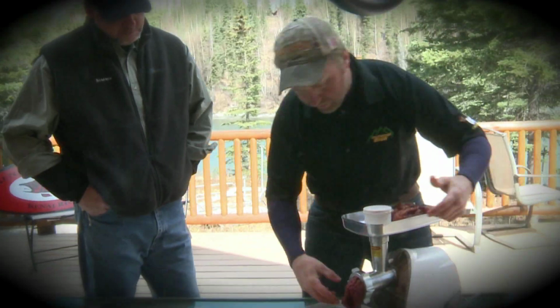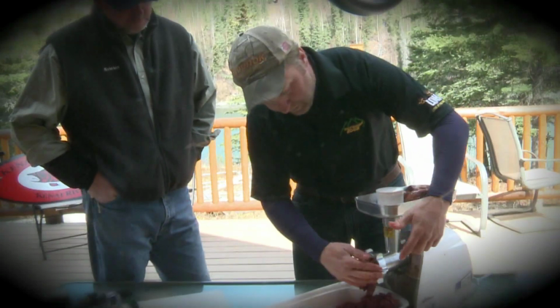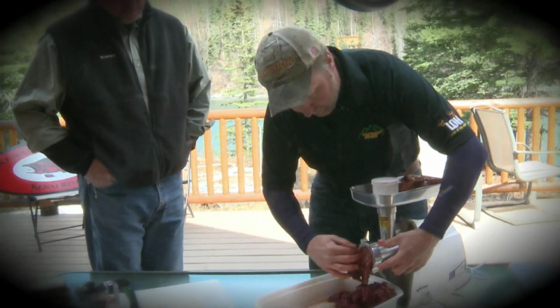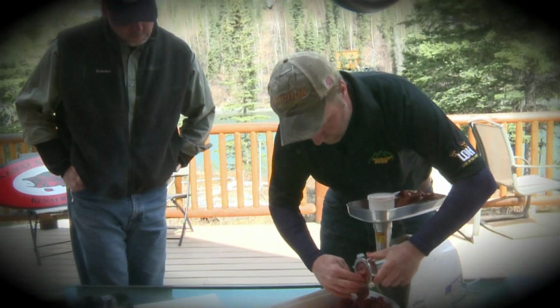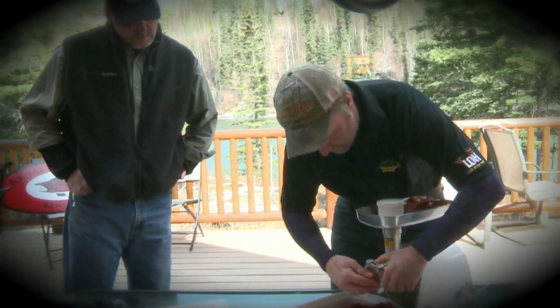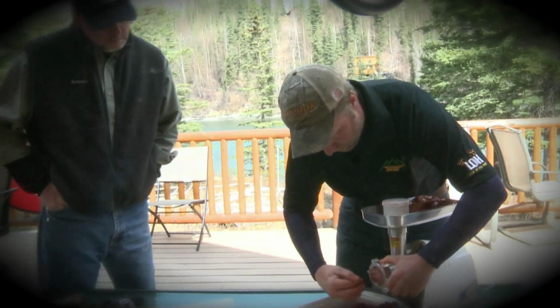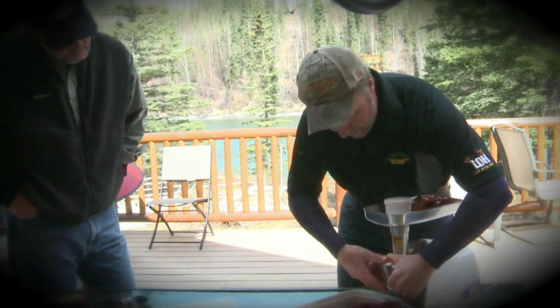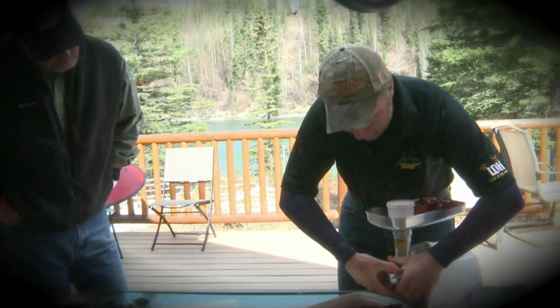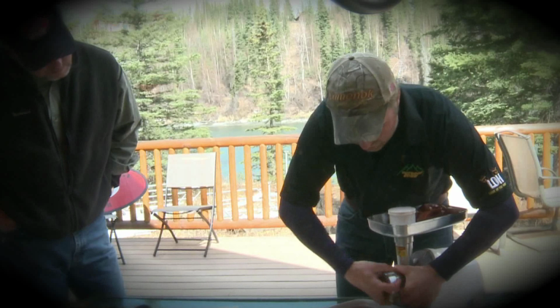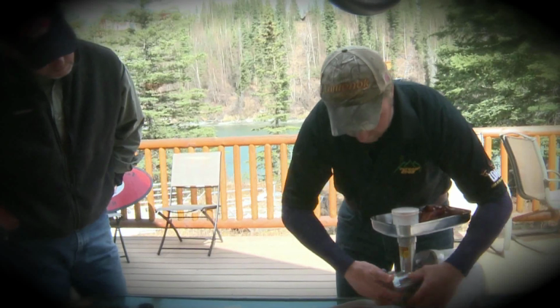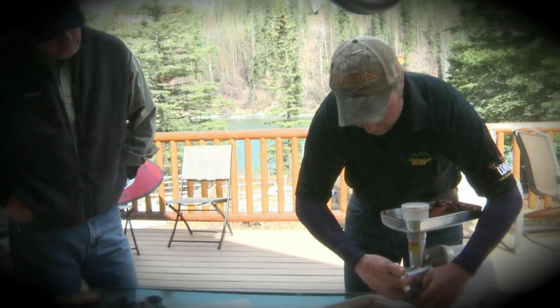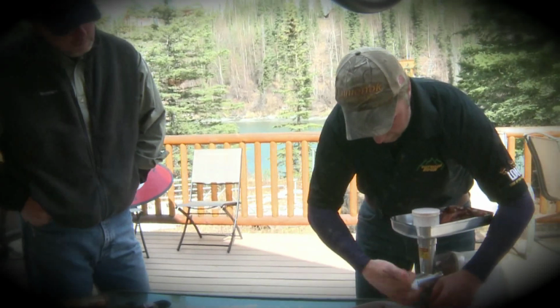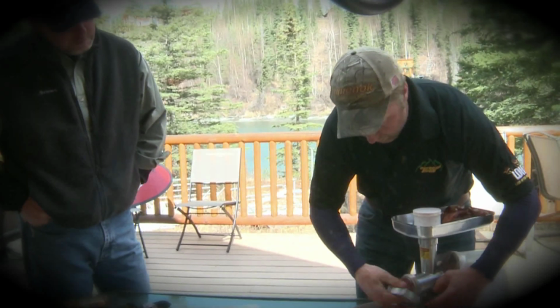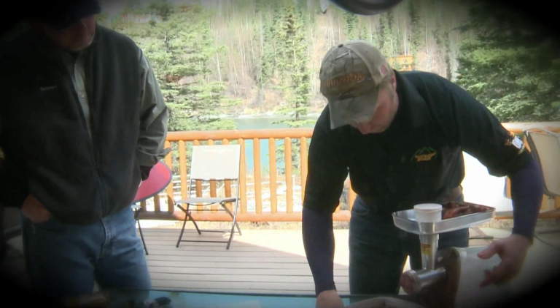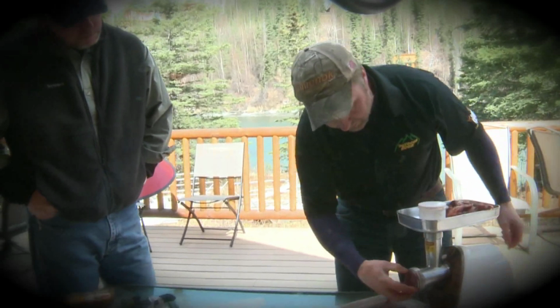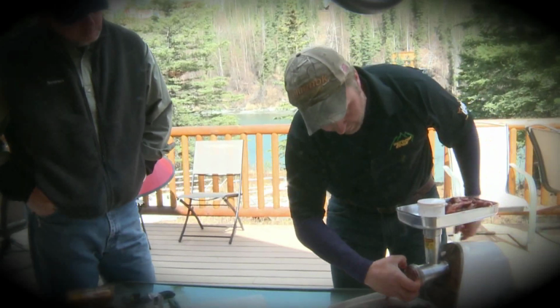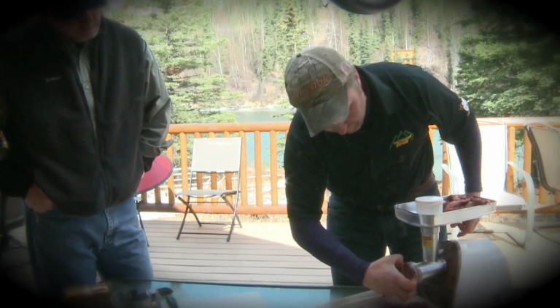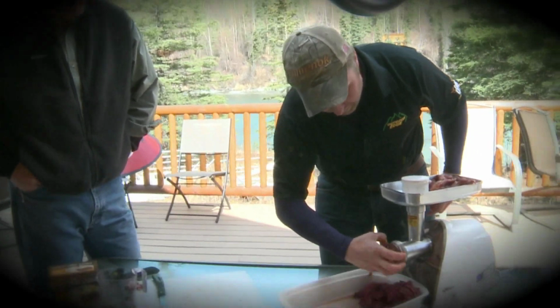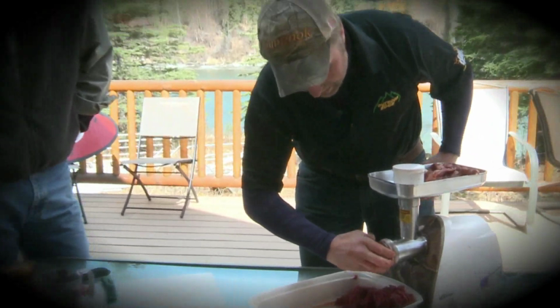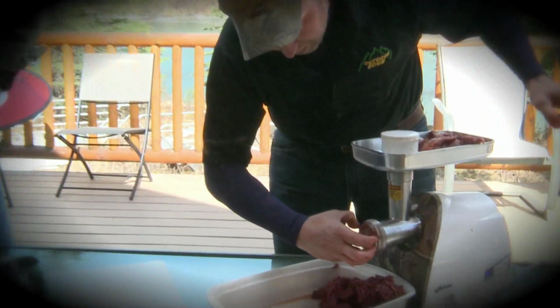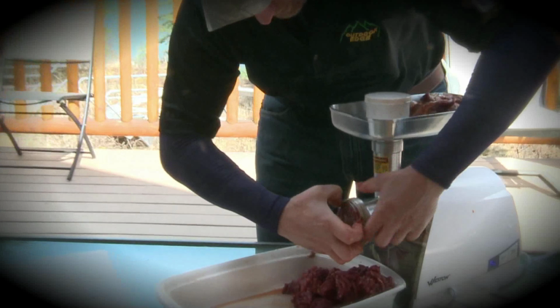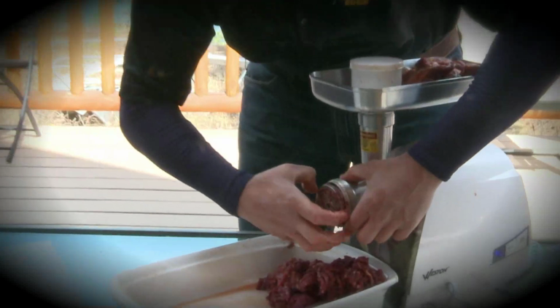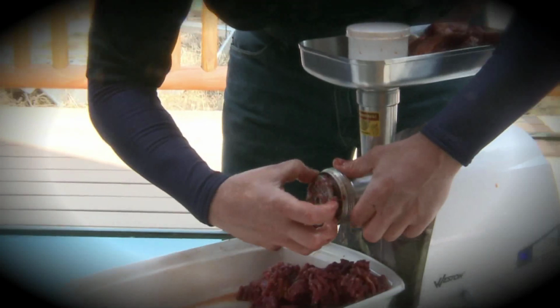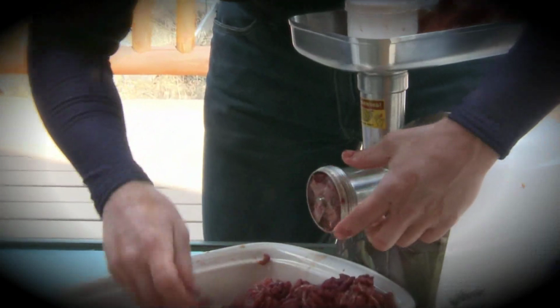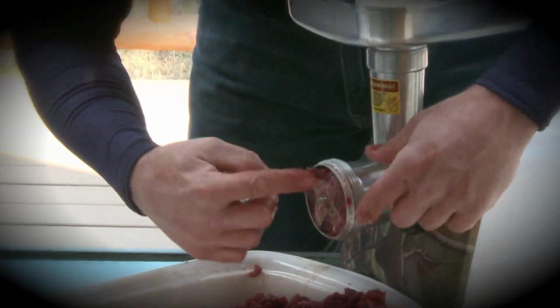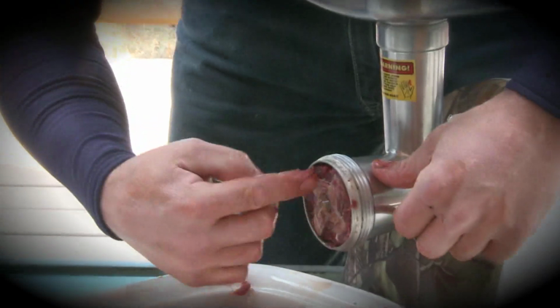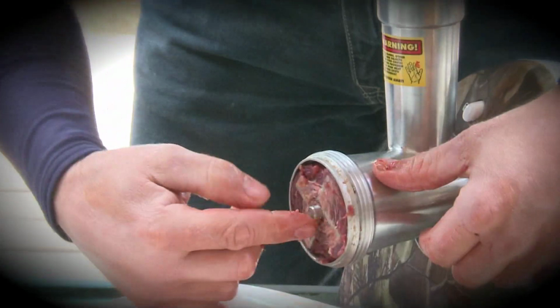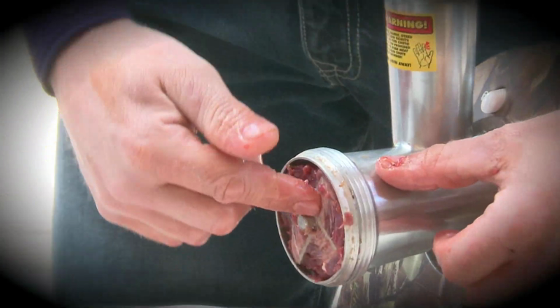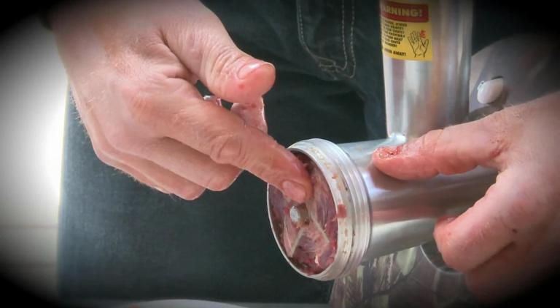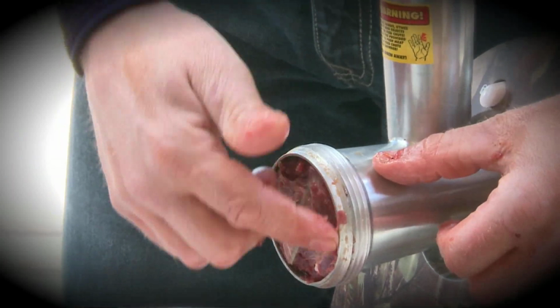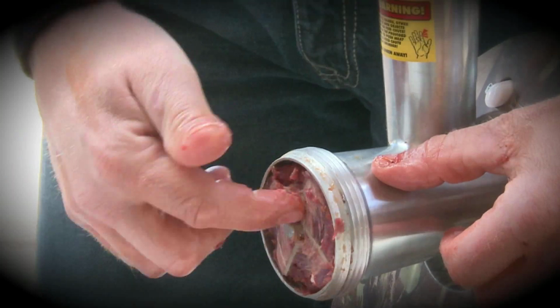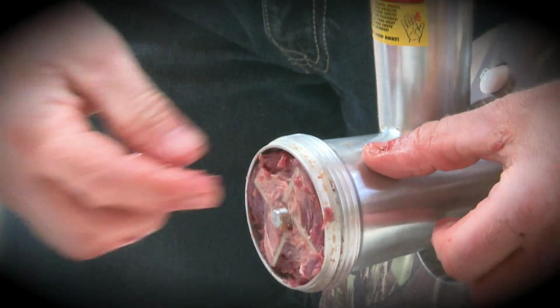We'll stop the grinder there and clean this off. One thing you'll really notice when working with a grinder — especially one with a smaller head like this one — is the amount of gristle and sinew that's going to wrap around the blade.